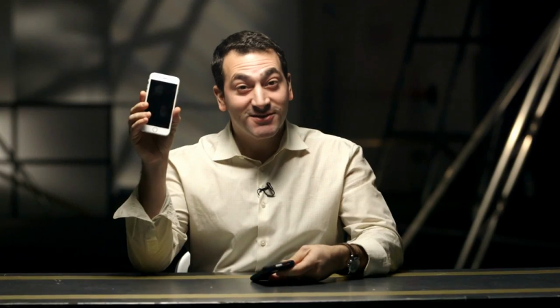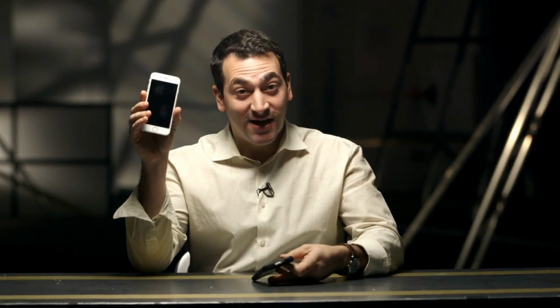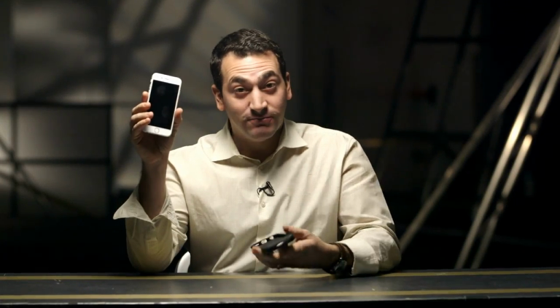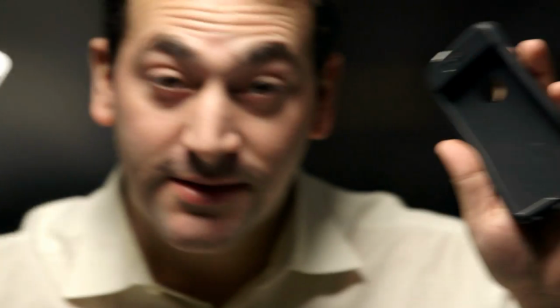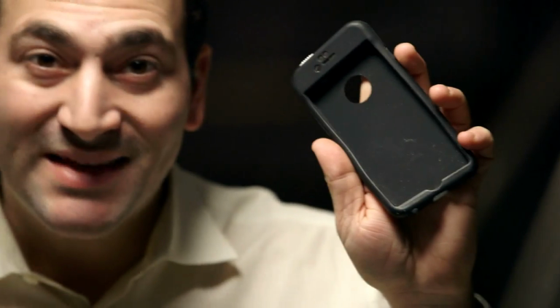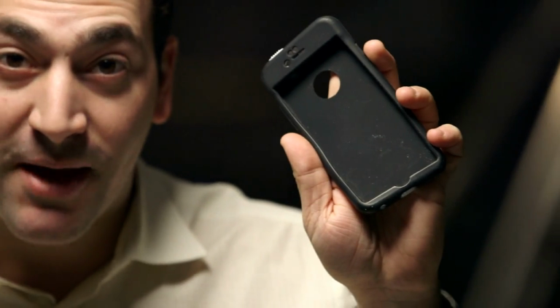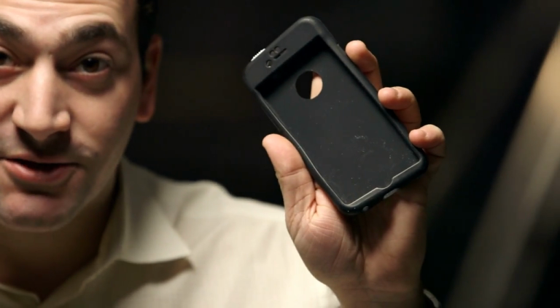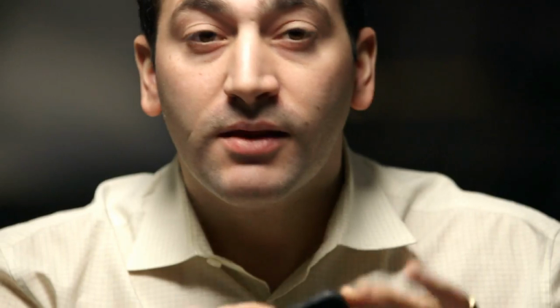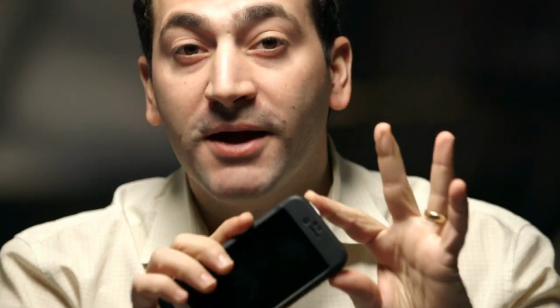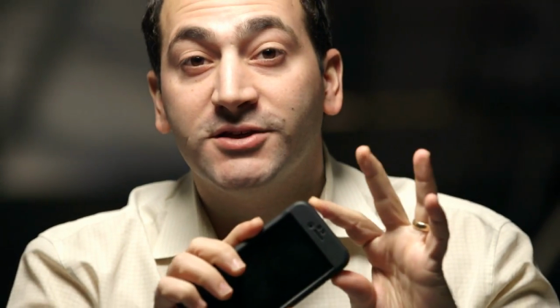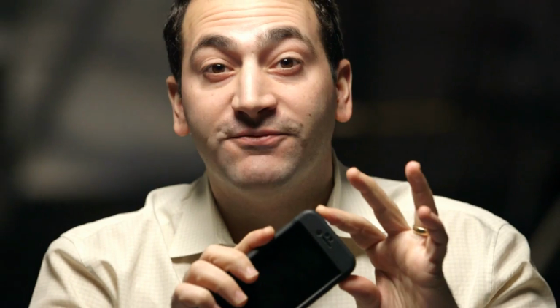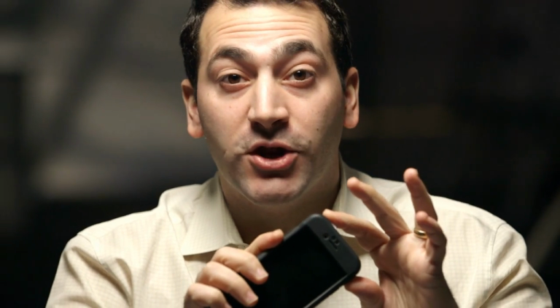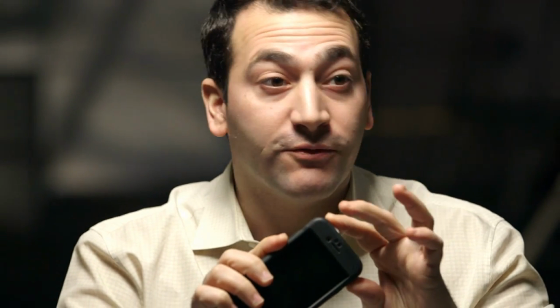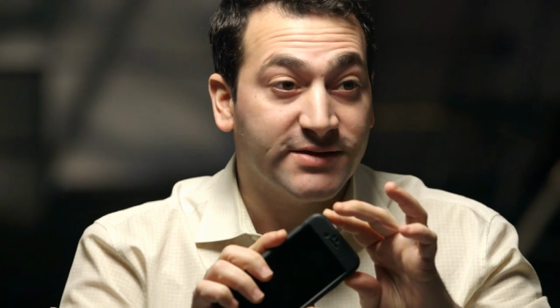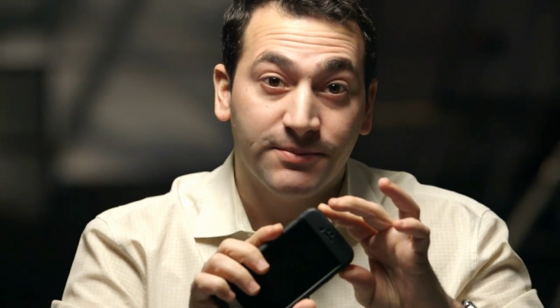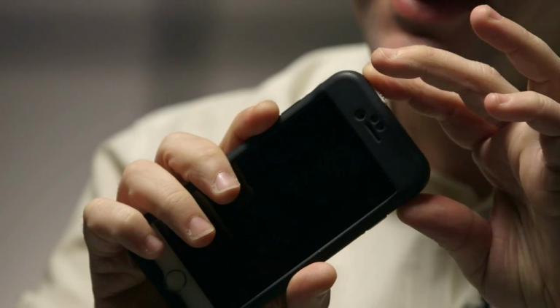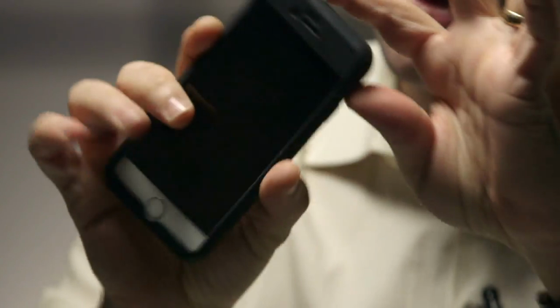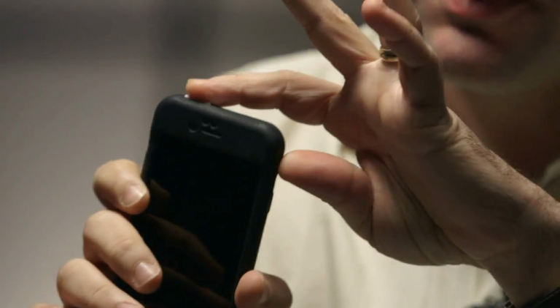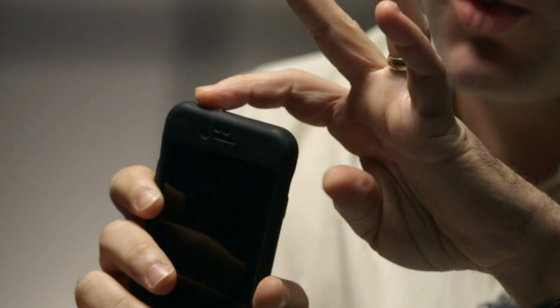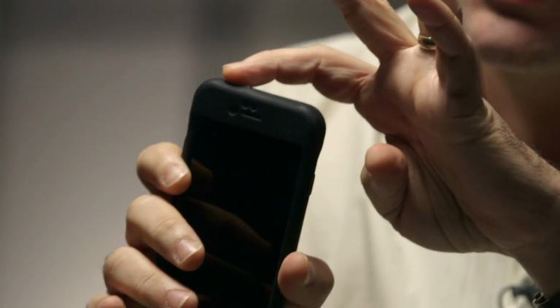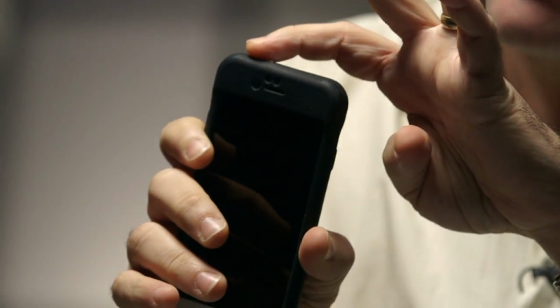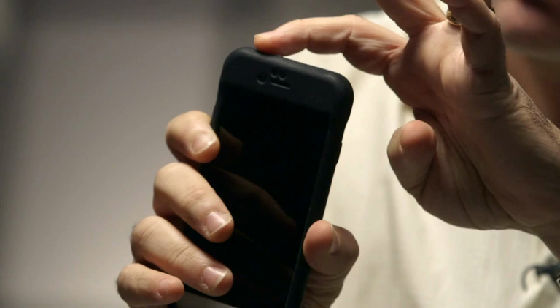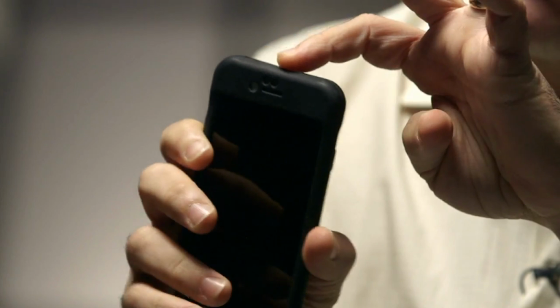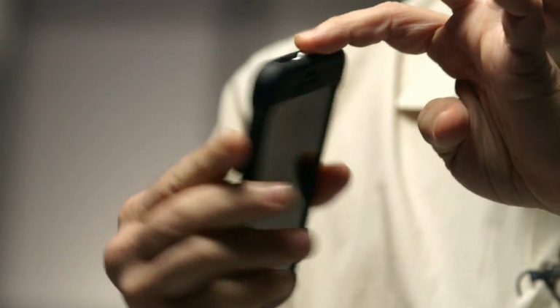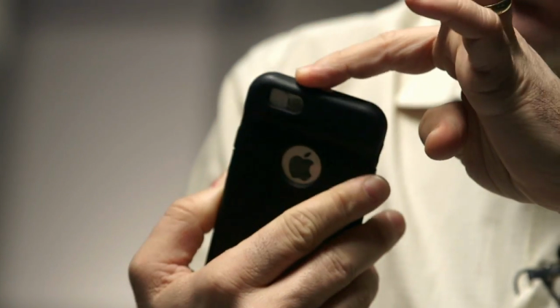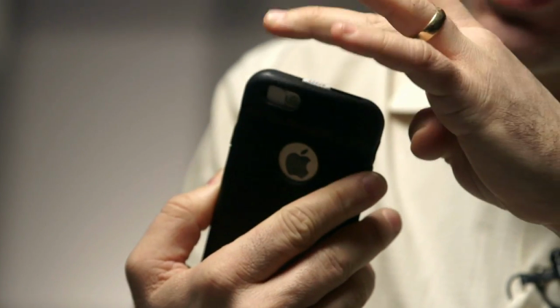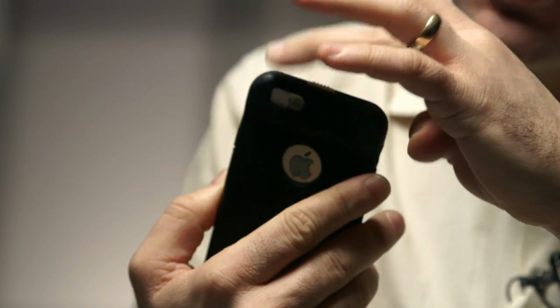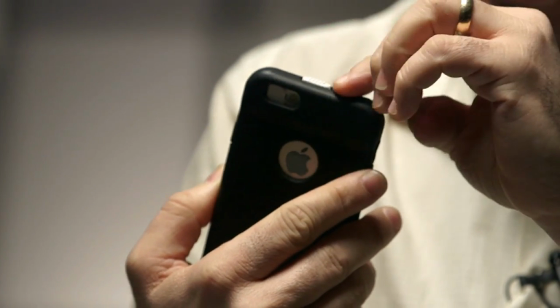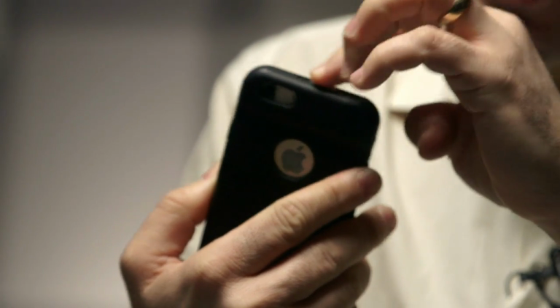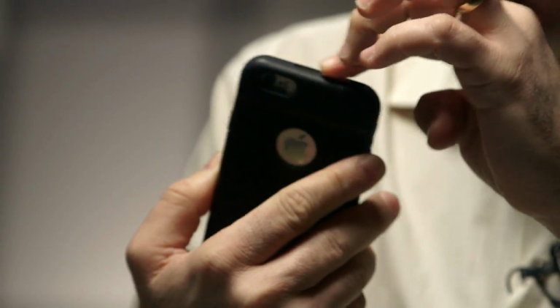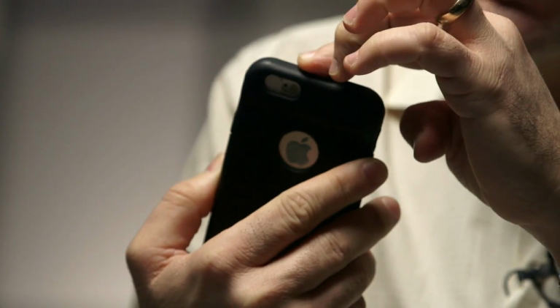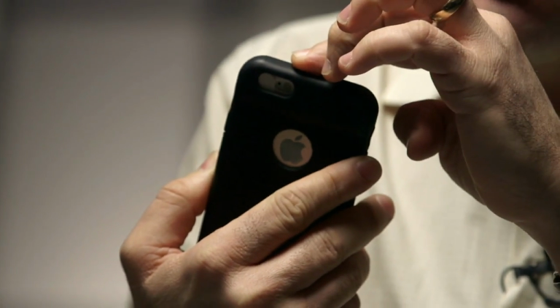This is an iPhone, and this is an iPatch case. The iPatch case has a unique feature that no other phone case has, and that's this switch. When I slide it, I'm covering my front and rear cameras completely, and there's two reasons we do that.